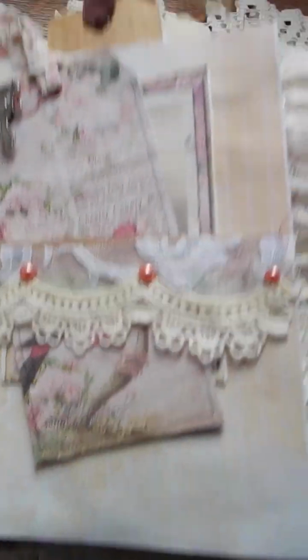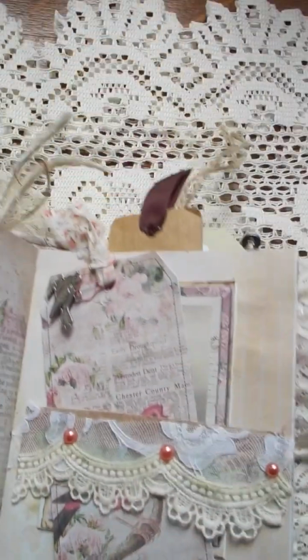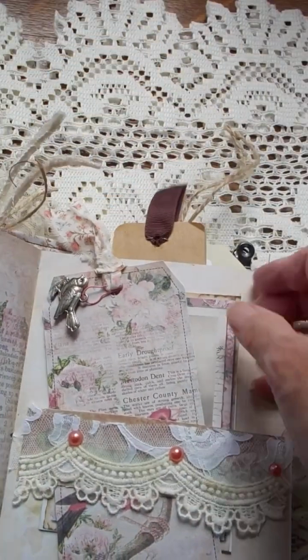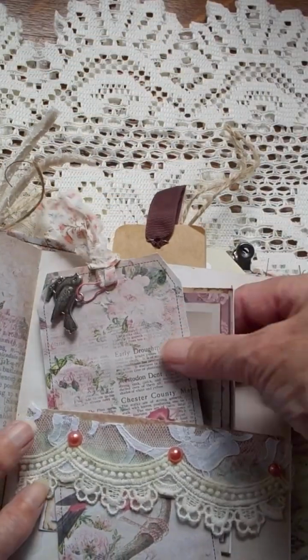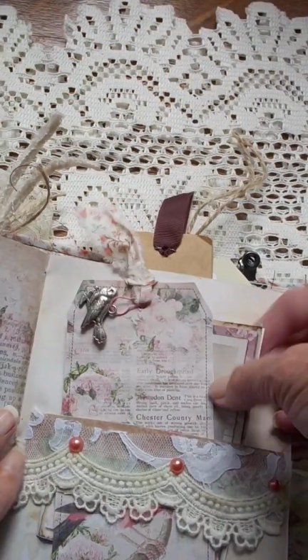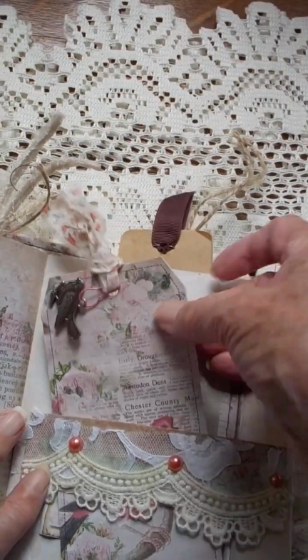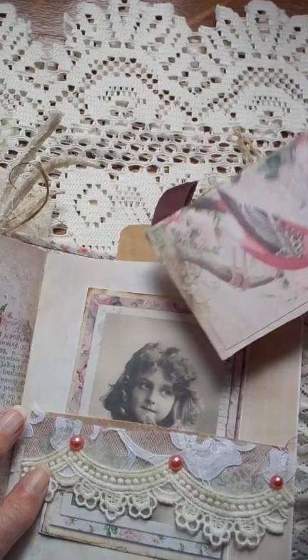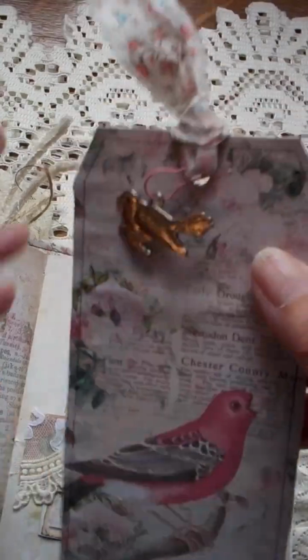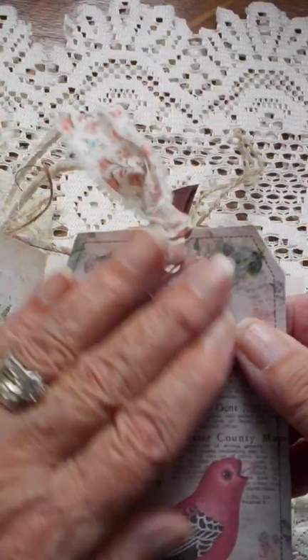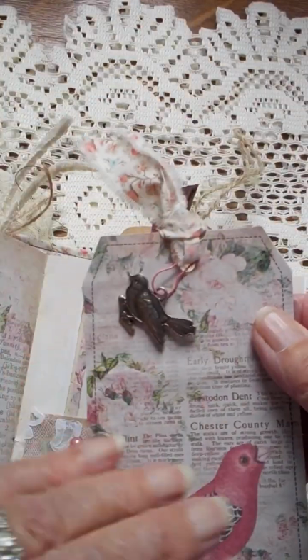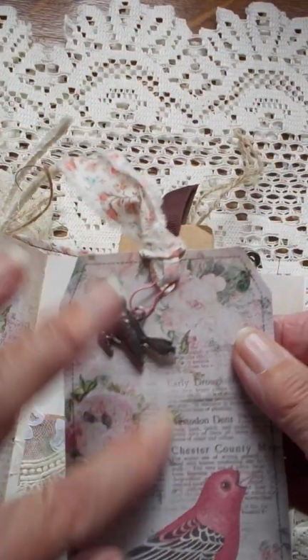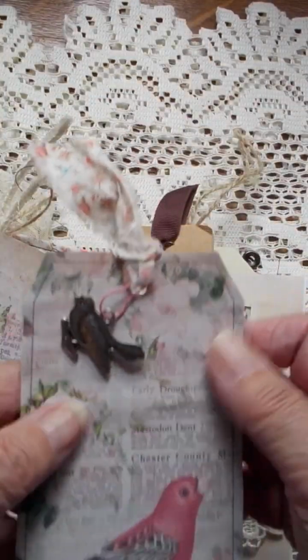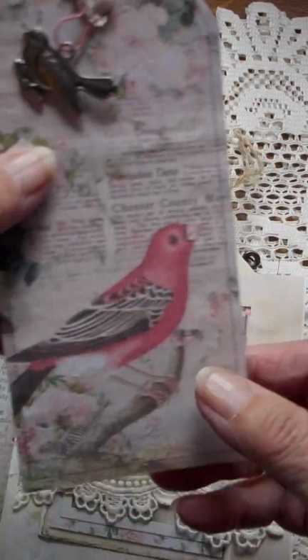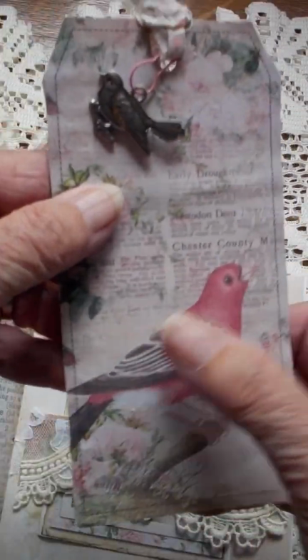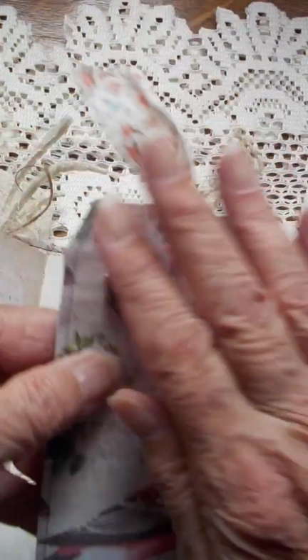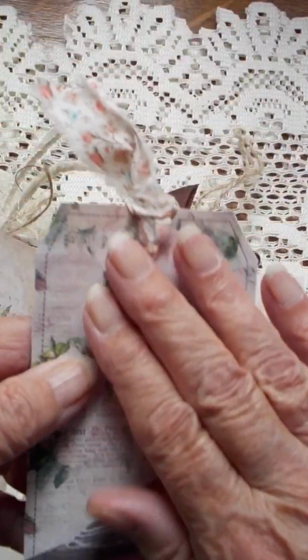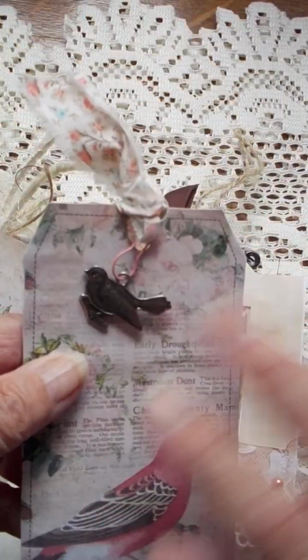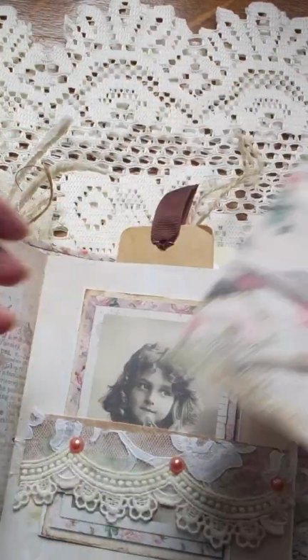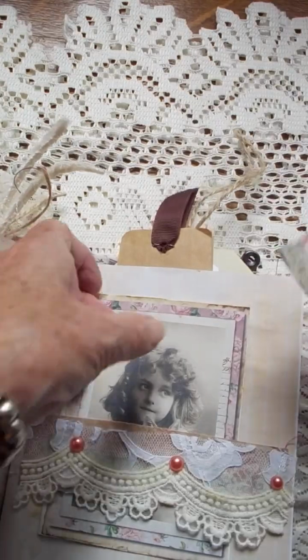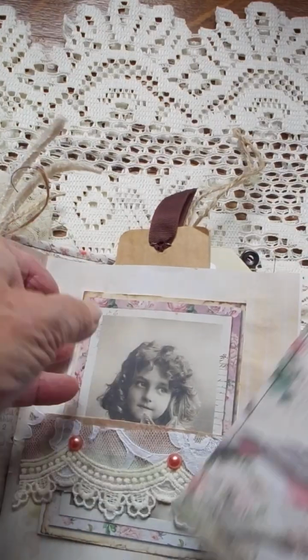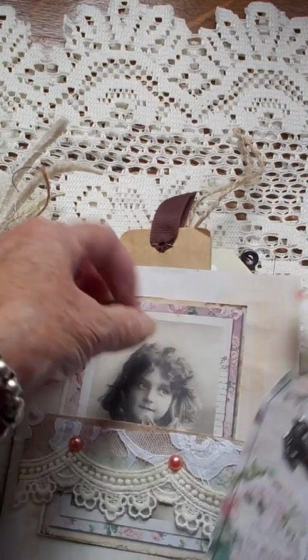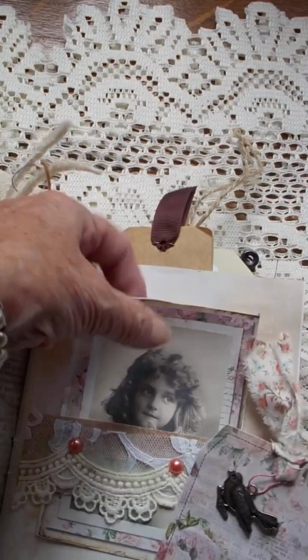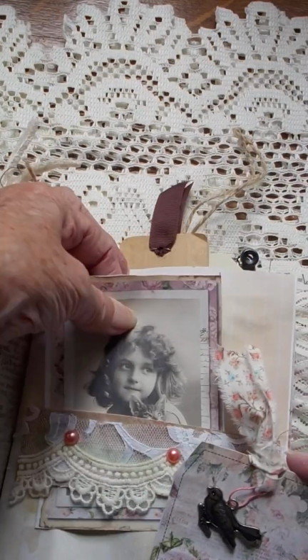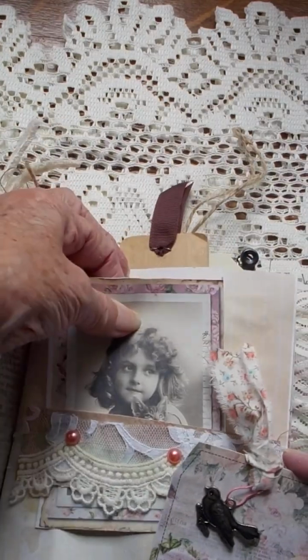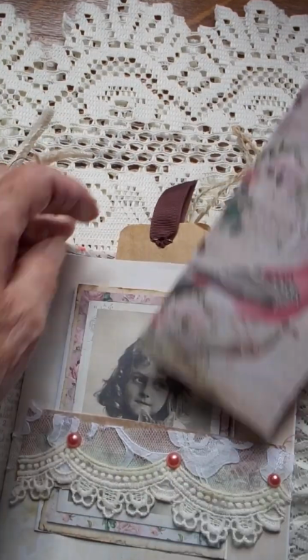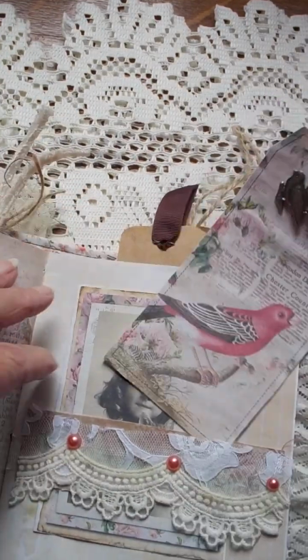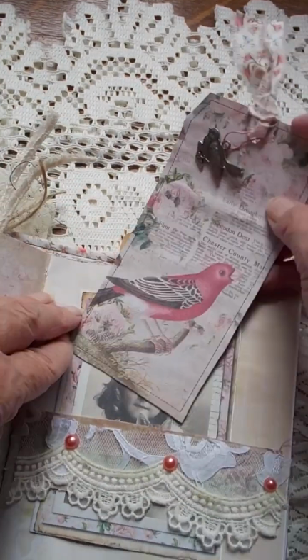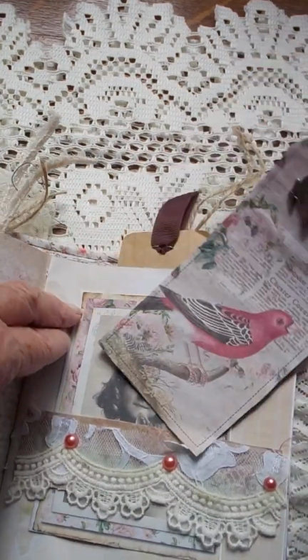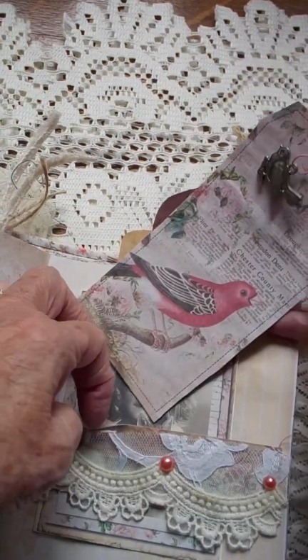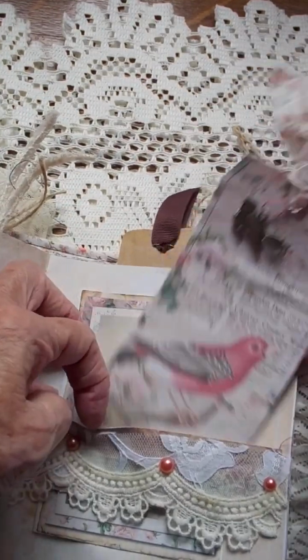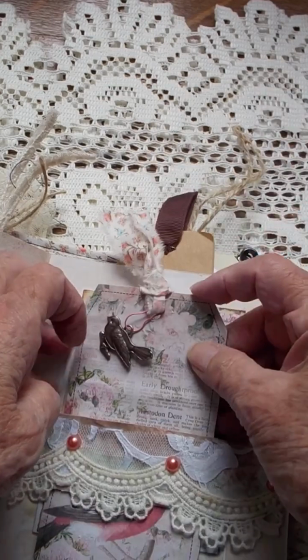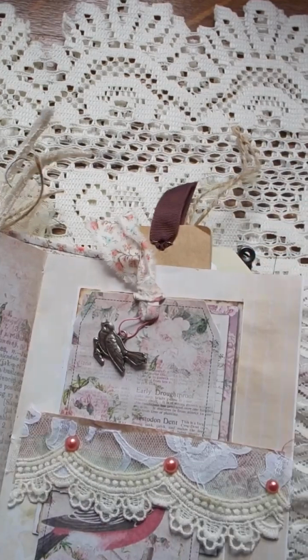Another little belly band with various tags — one with a bird tag, so I put a bird charm on it. And one of the little girls that come with the kit.